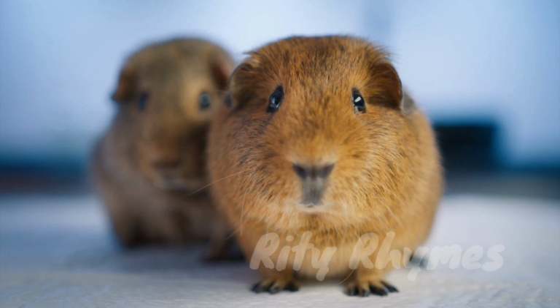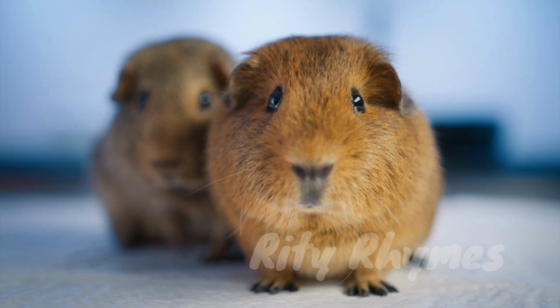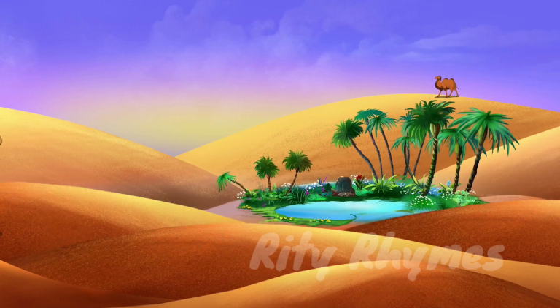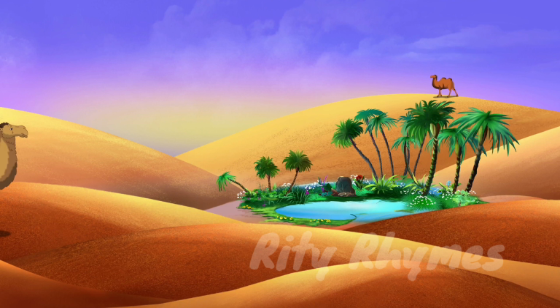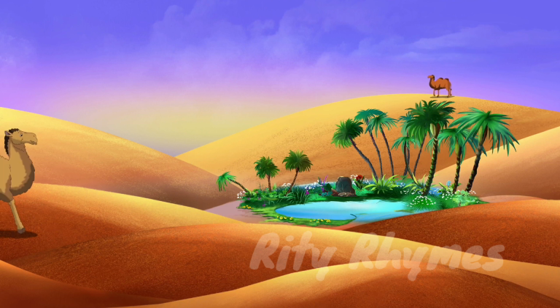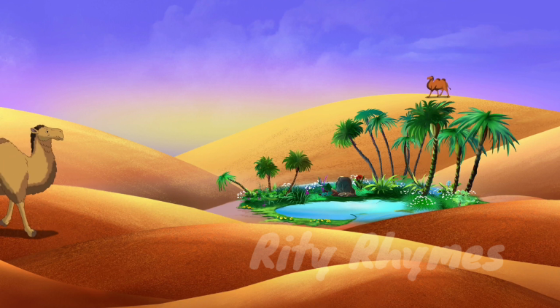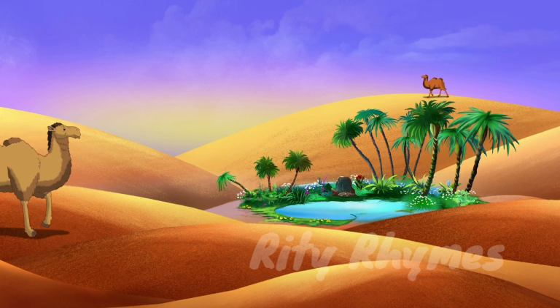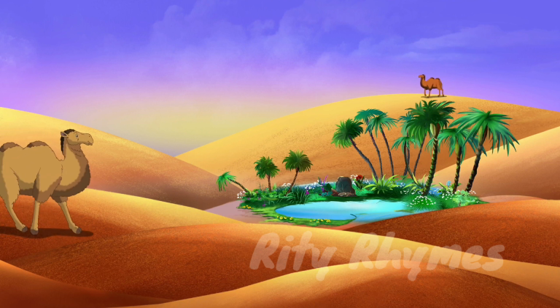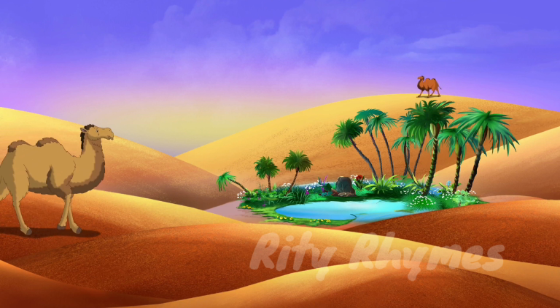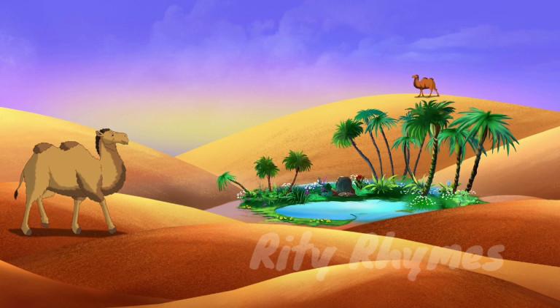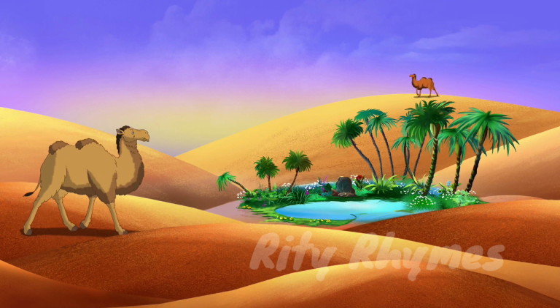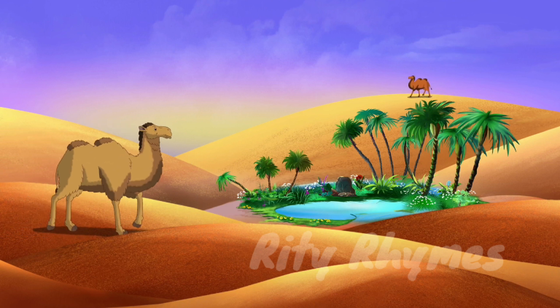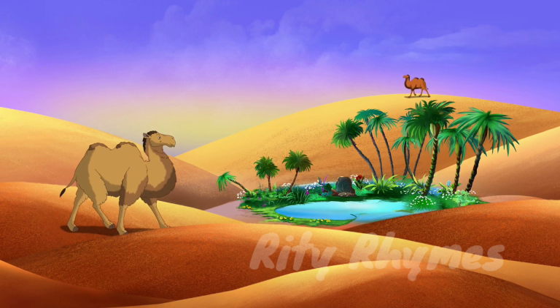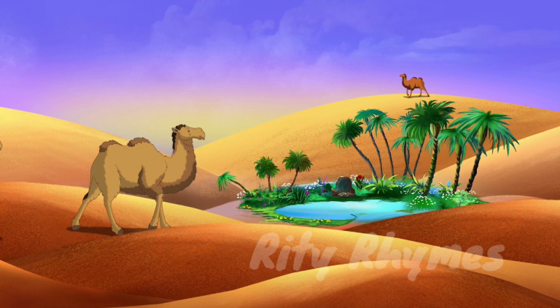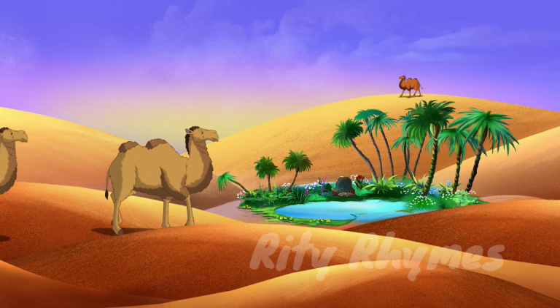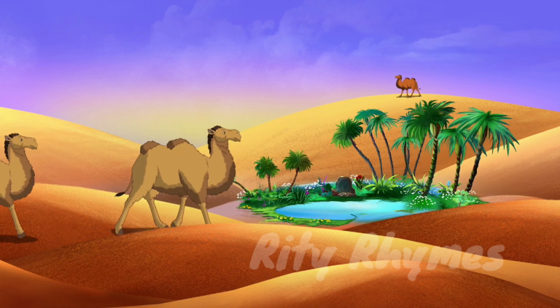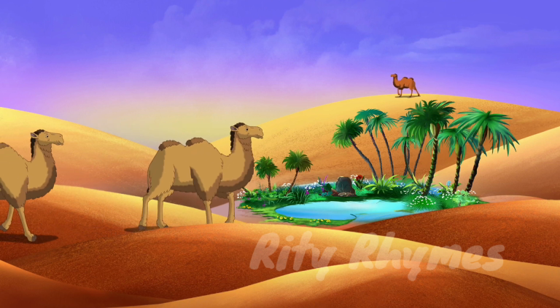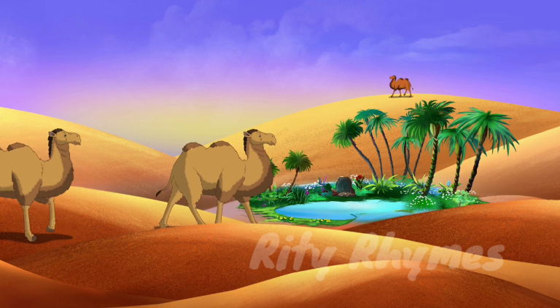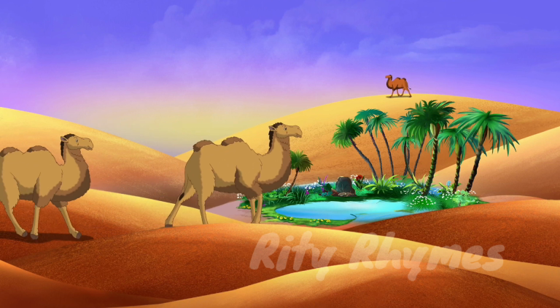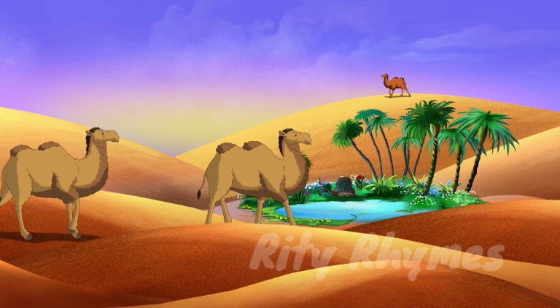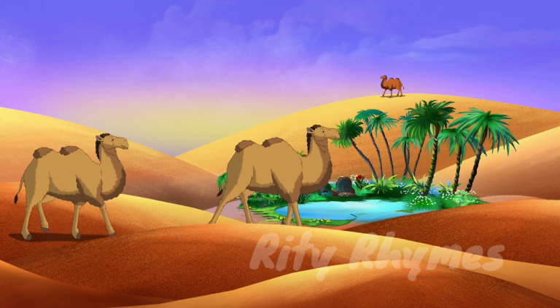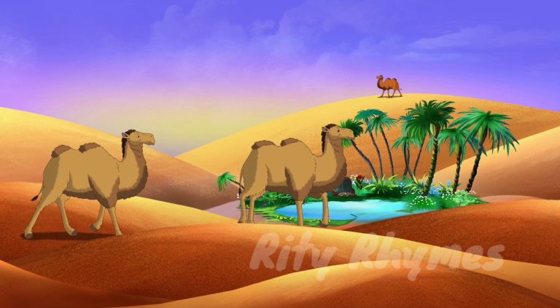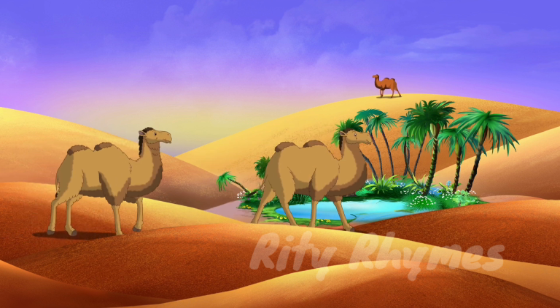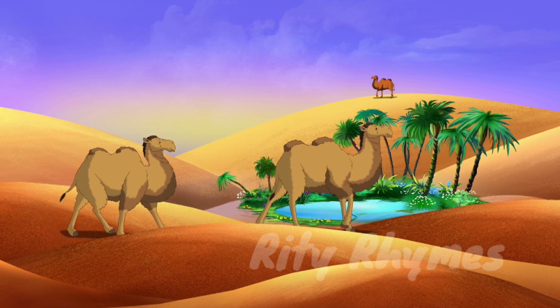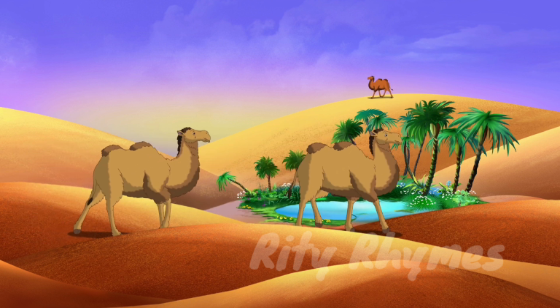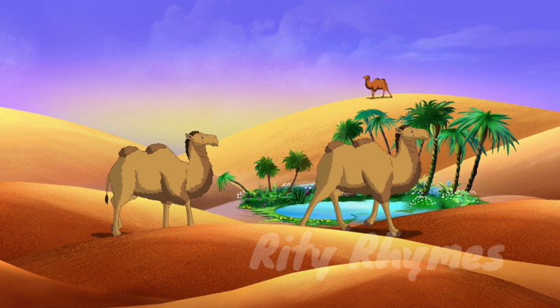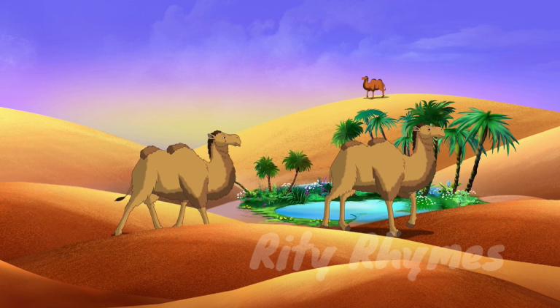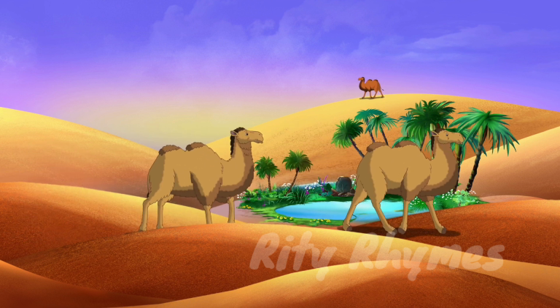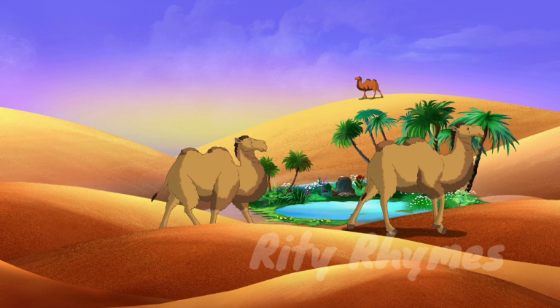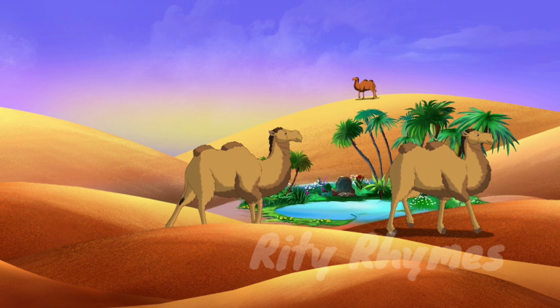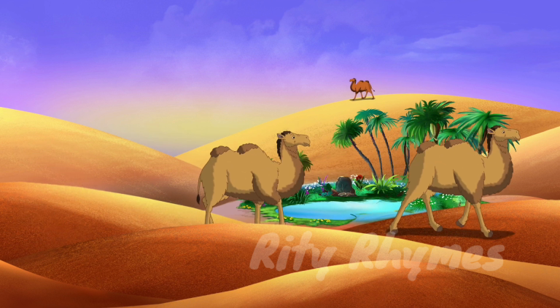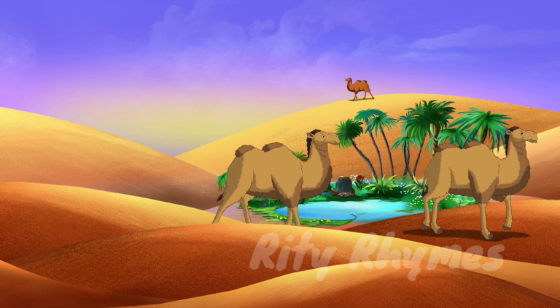C-A-M-E-L. Camel. The camel is the most important animal of the desert.